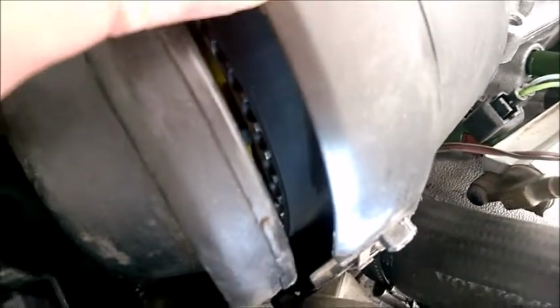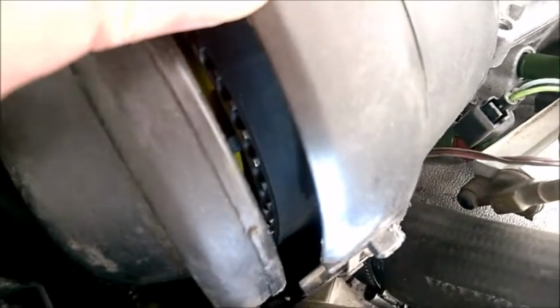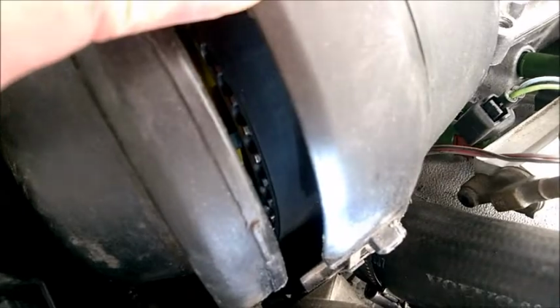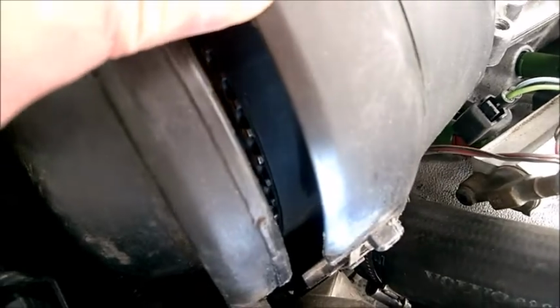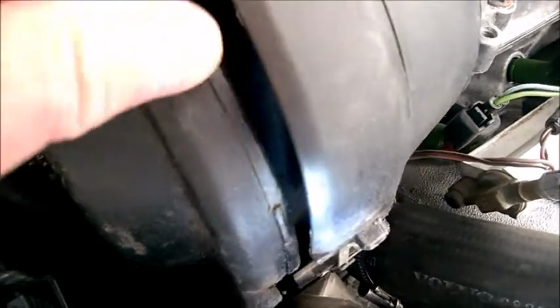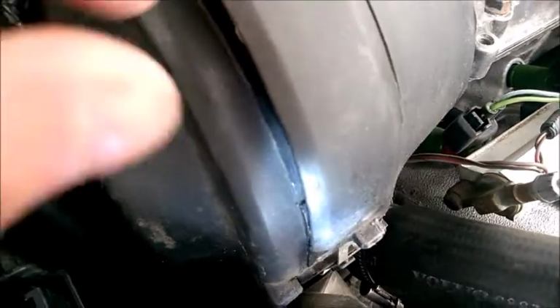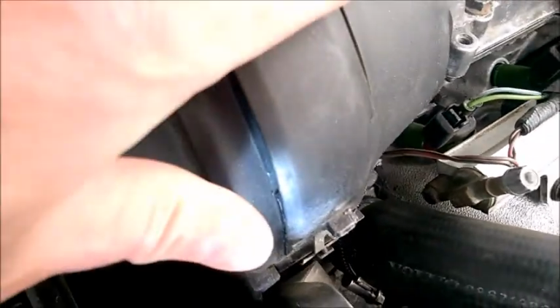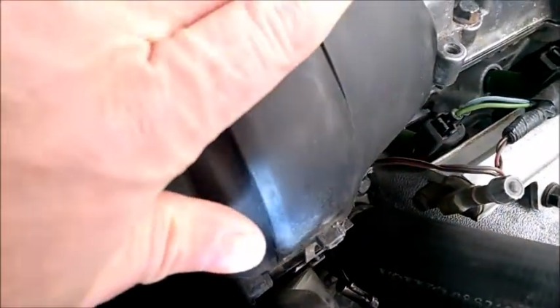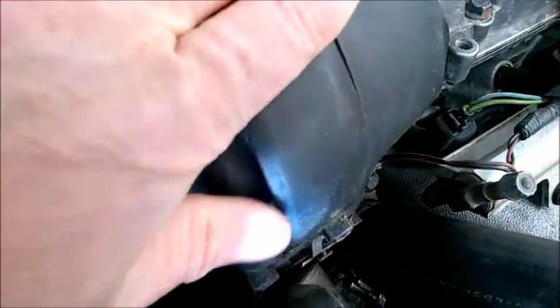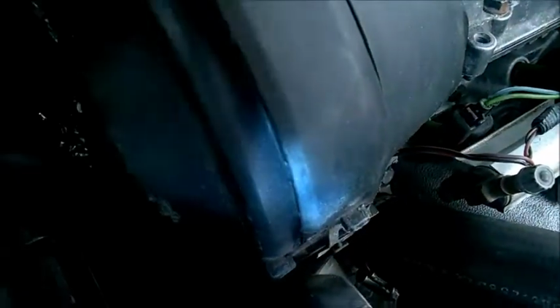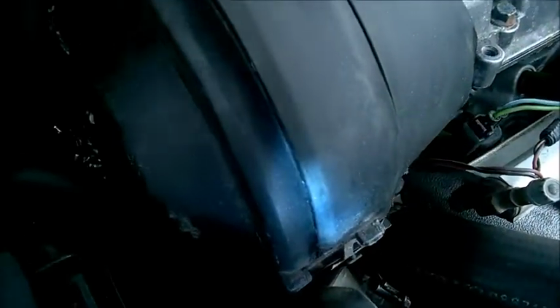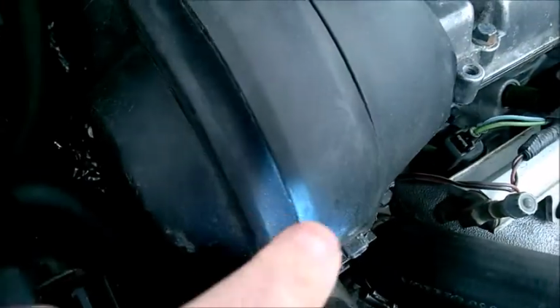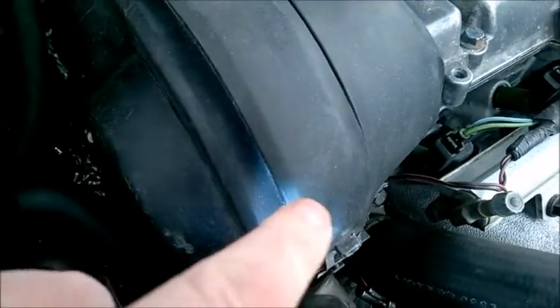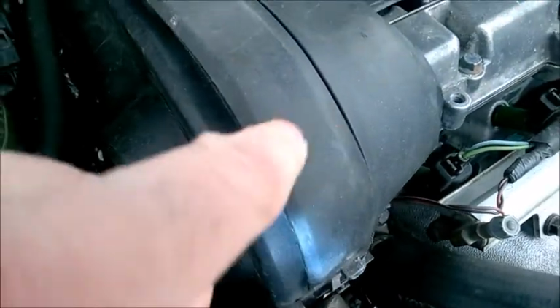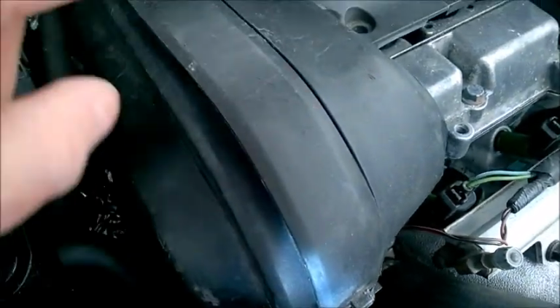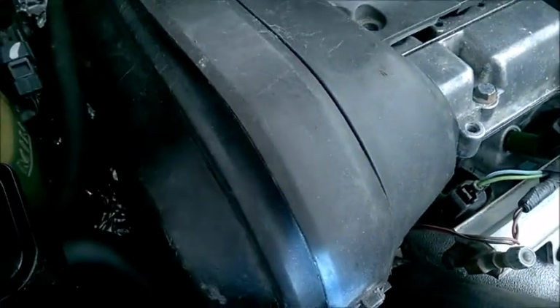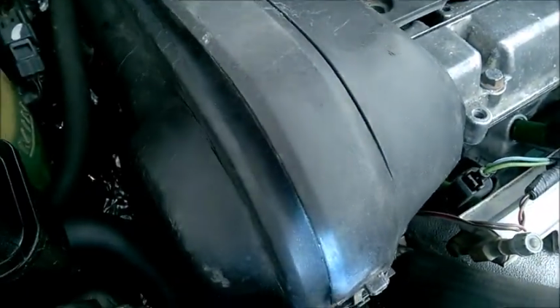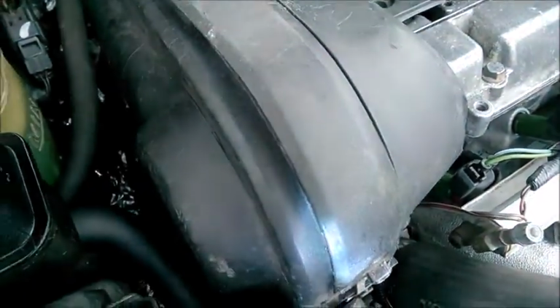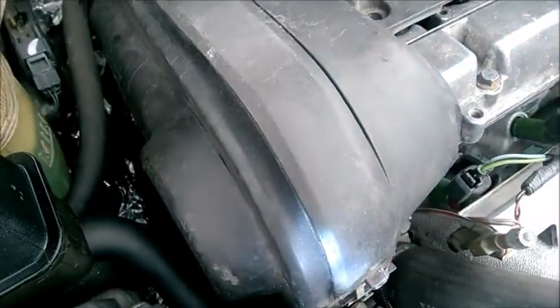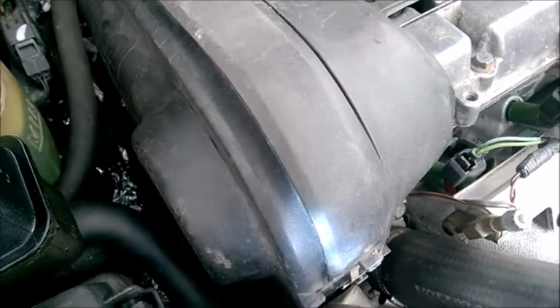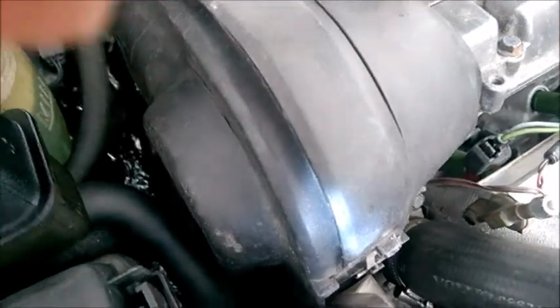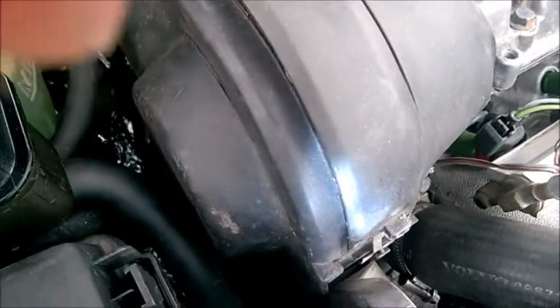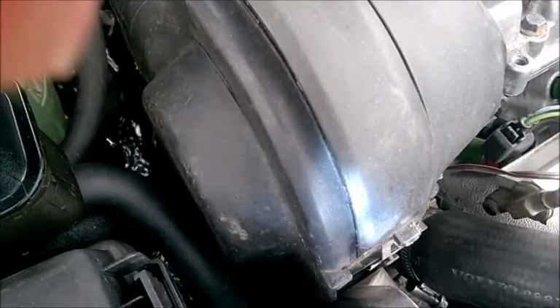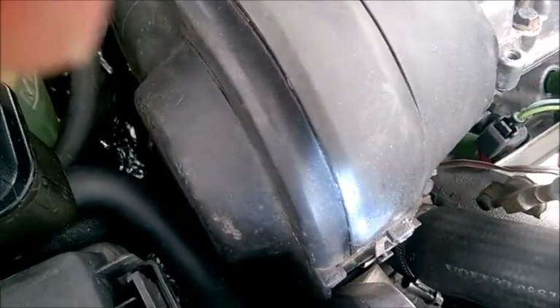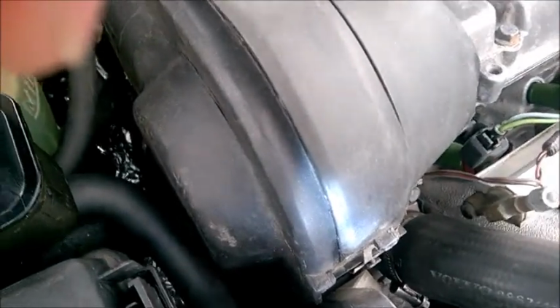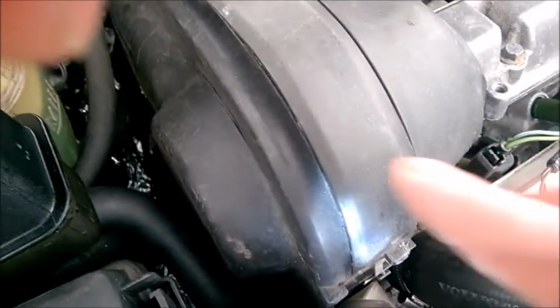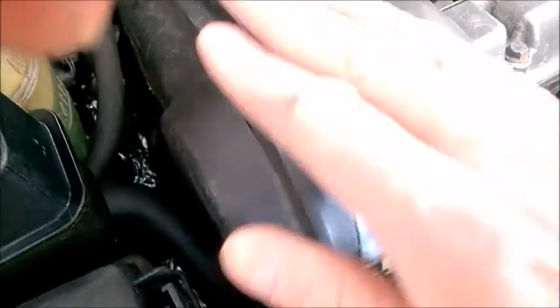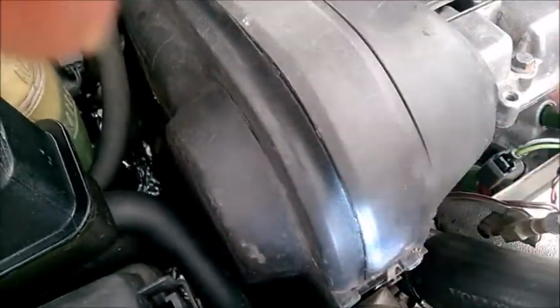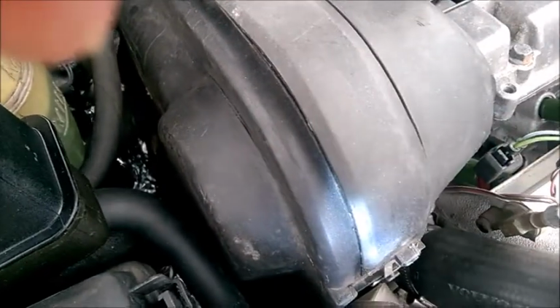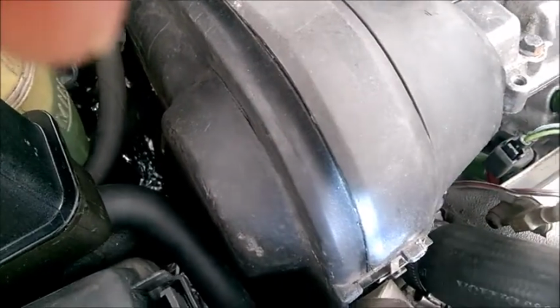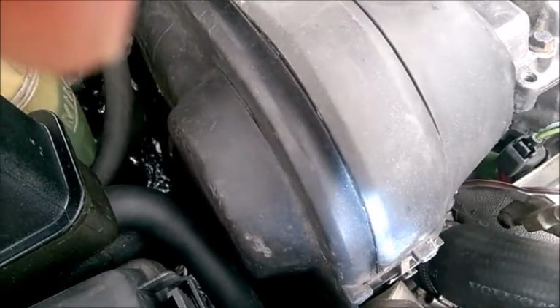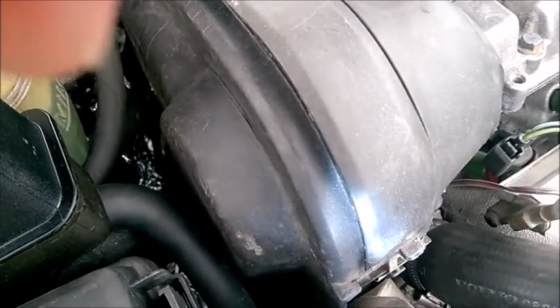Remember that even the original ones at 100,000 miles are not really cracked around. But it gives you a quick idea, and you don't have to remove anything else.